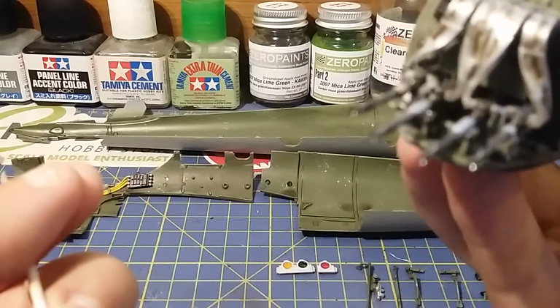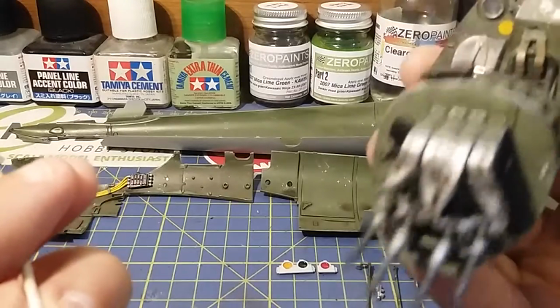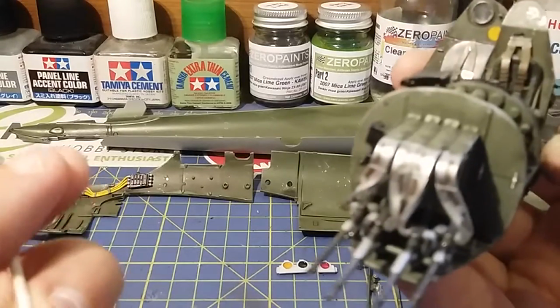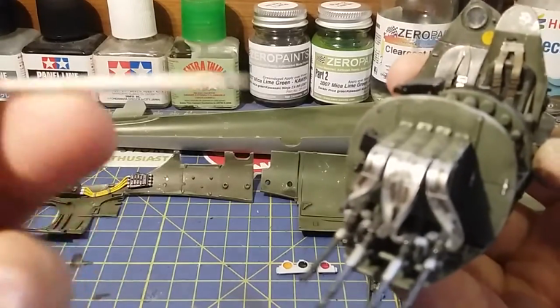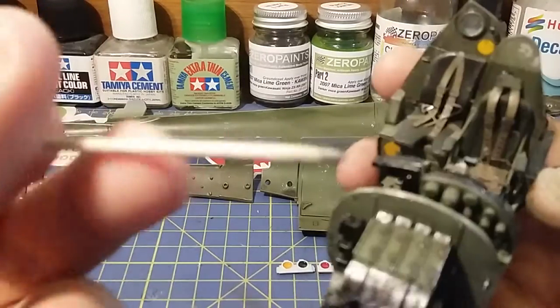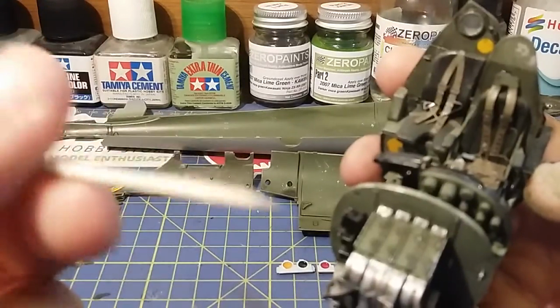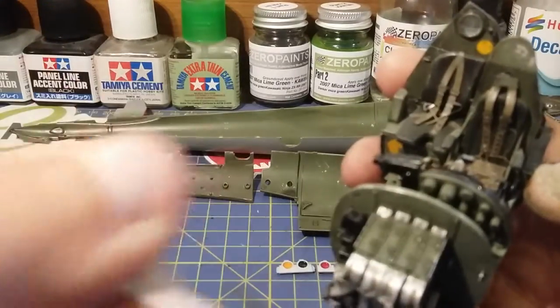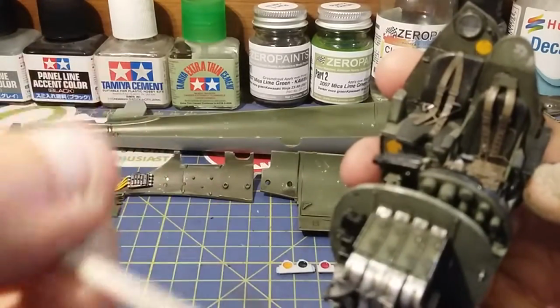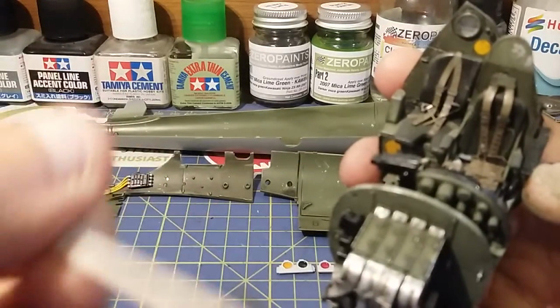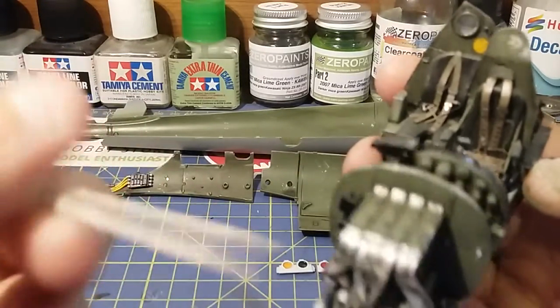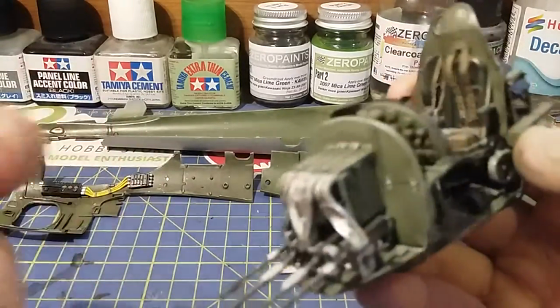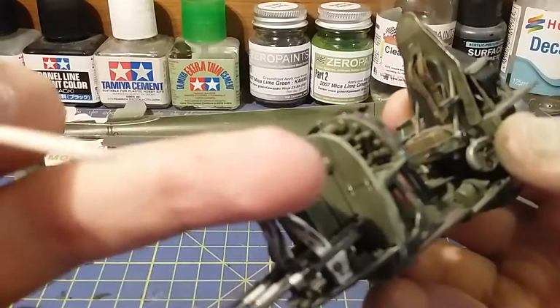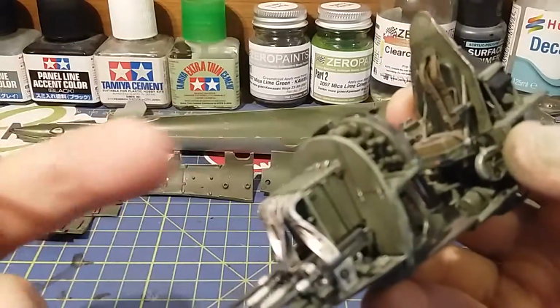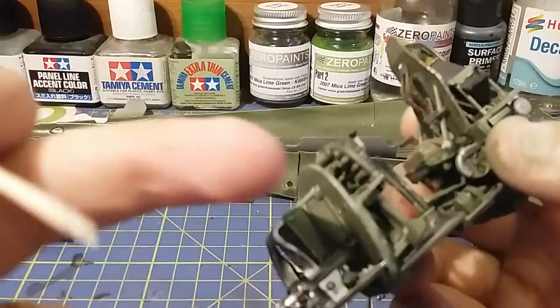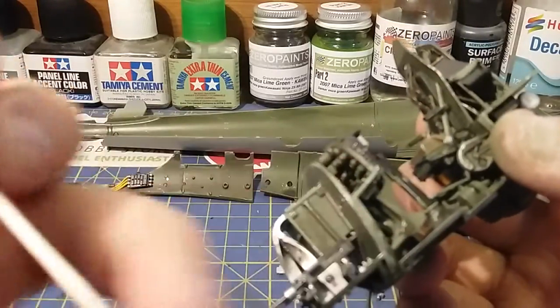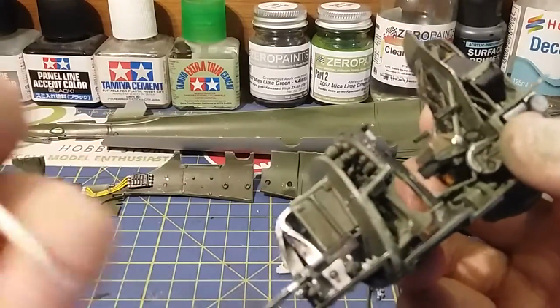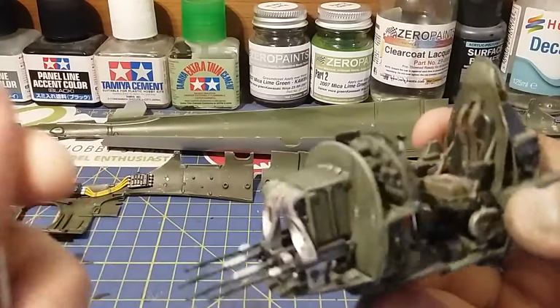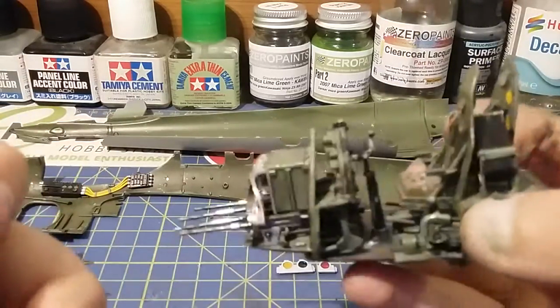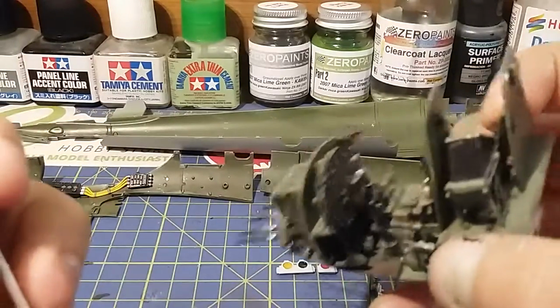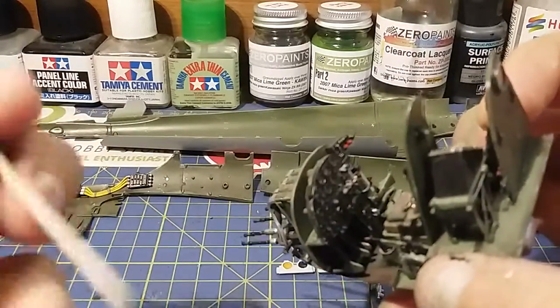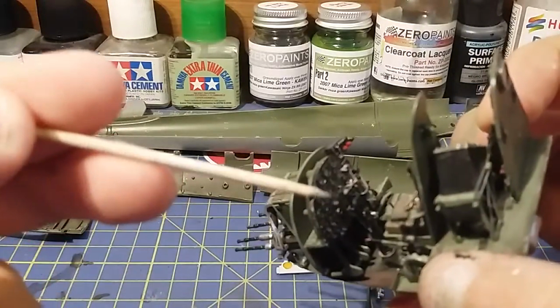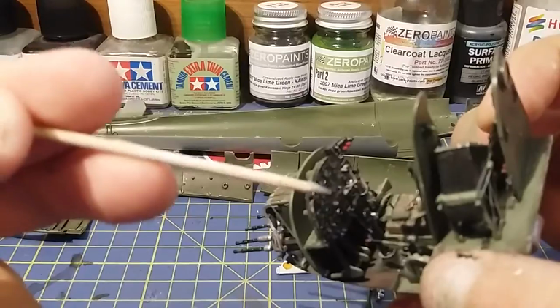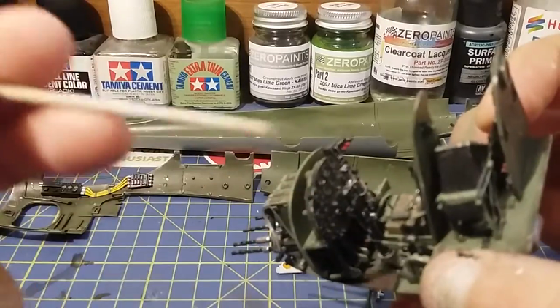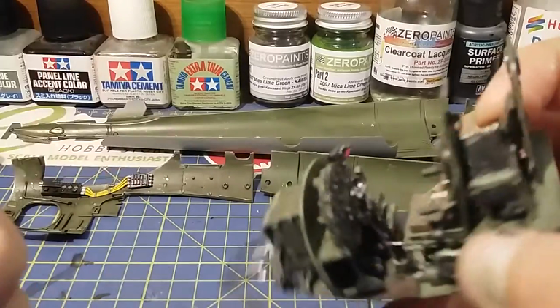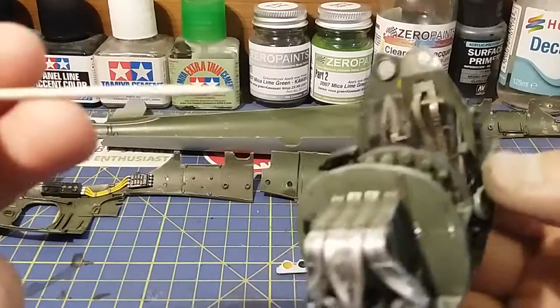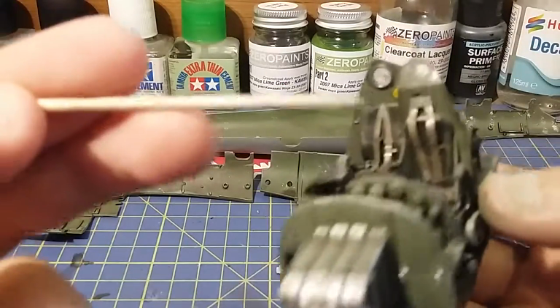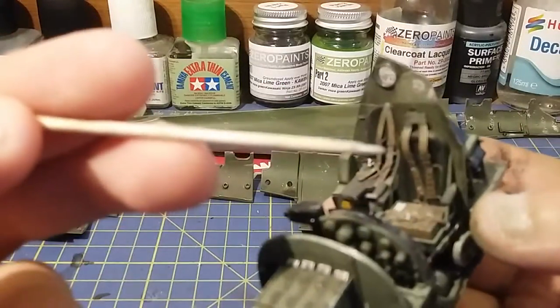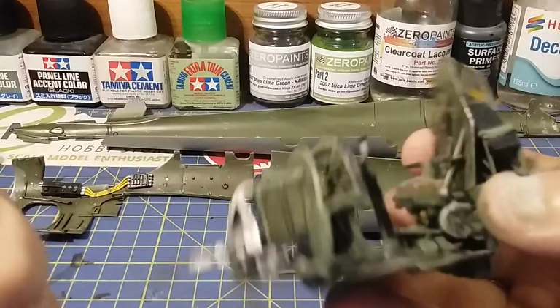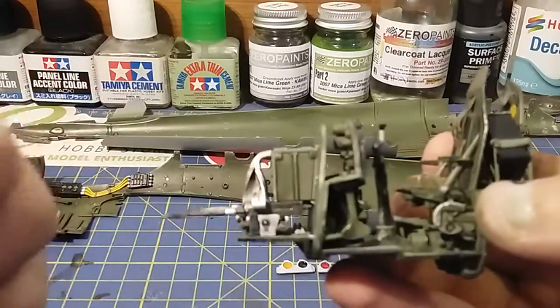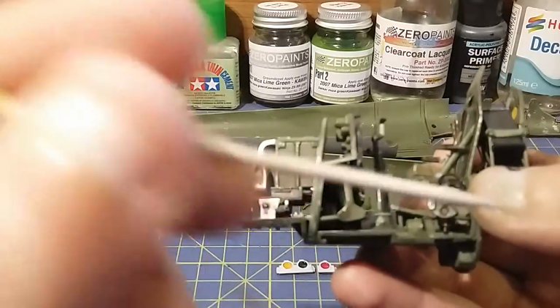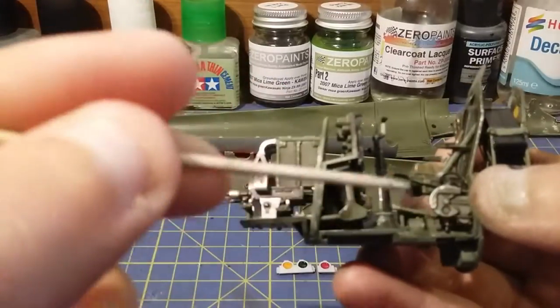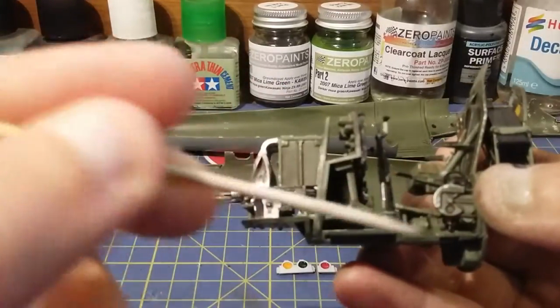On here you've got one, two, three, four - which is obviously the different numbers for each magazine, for each case. Also I've done the stick and a few little bits down here.